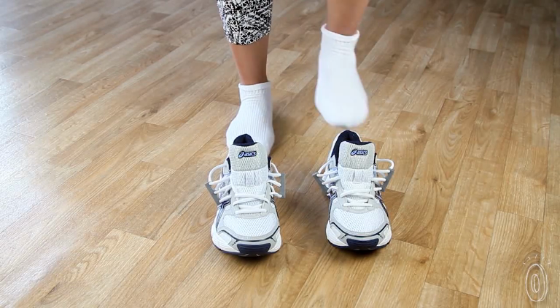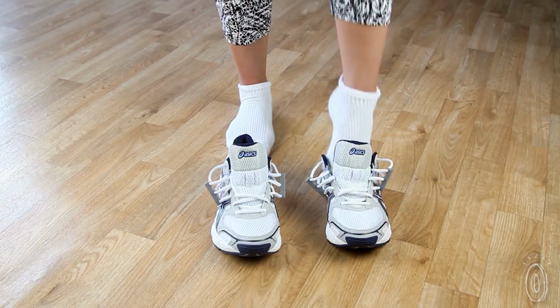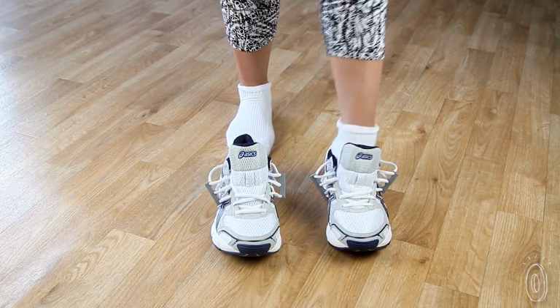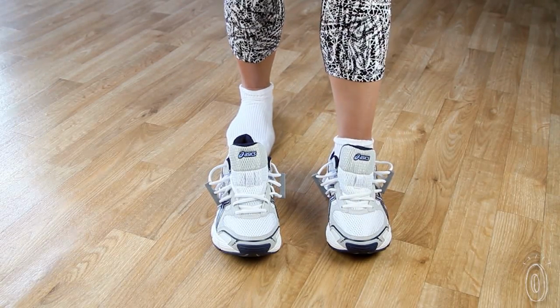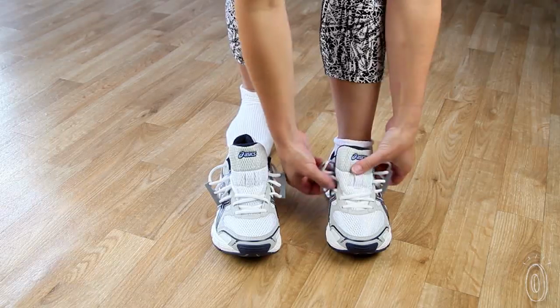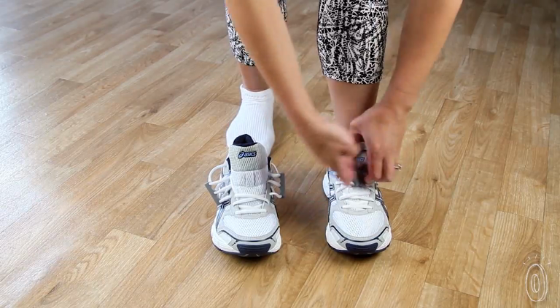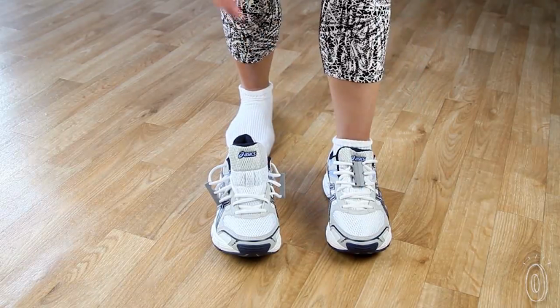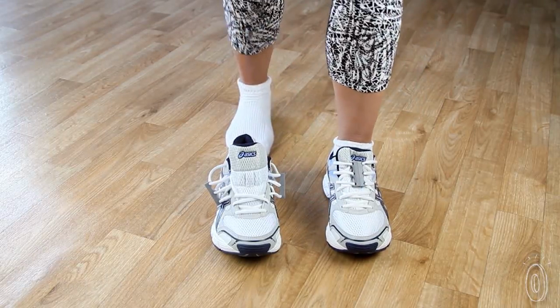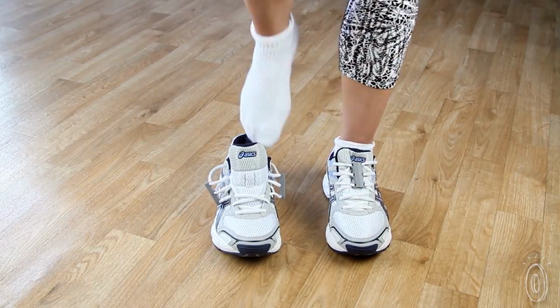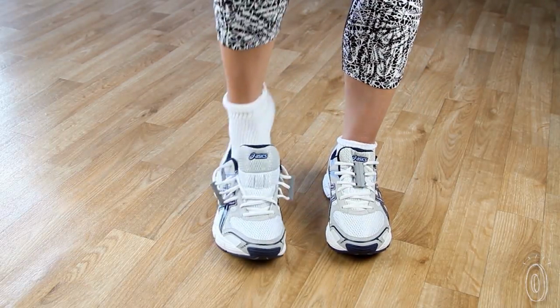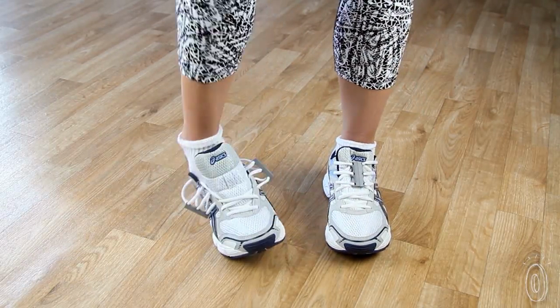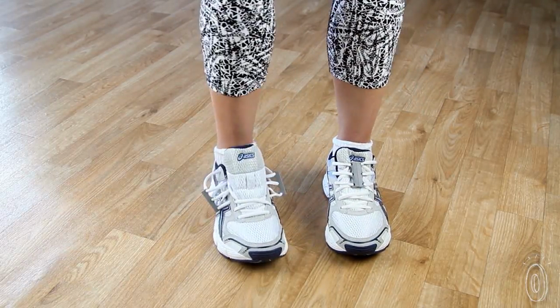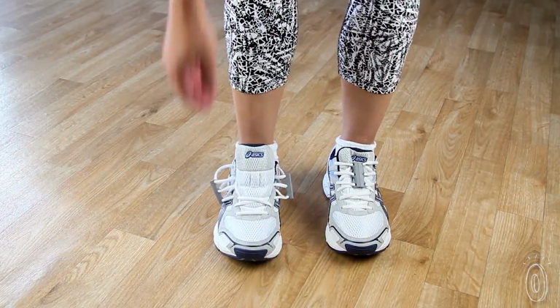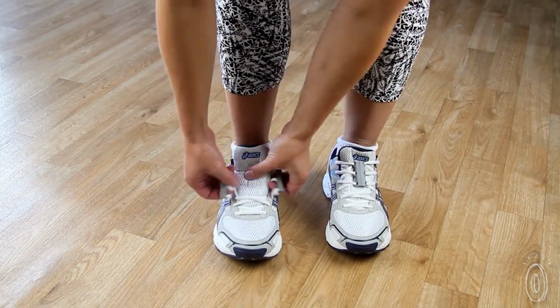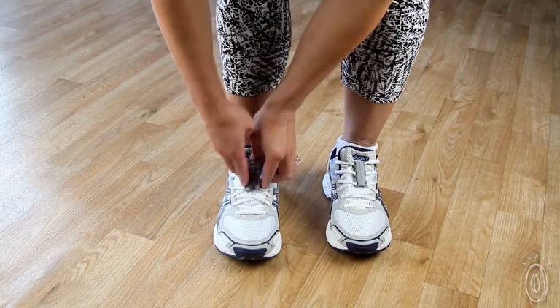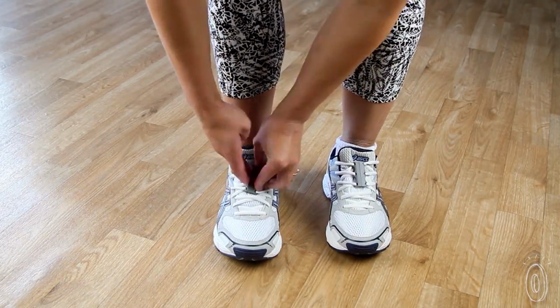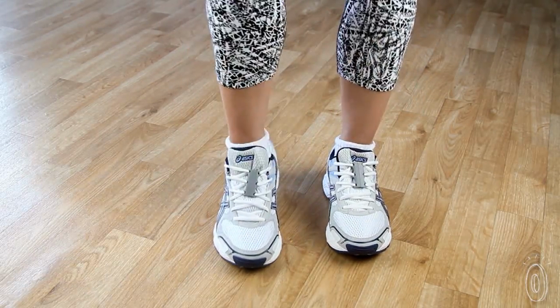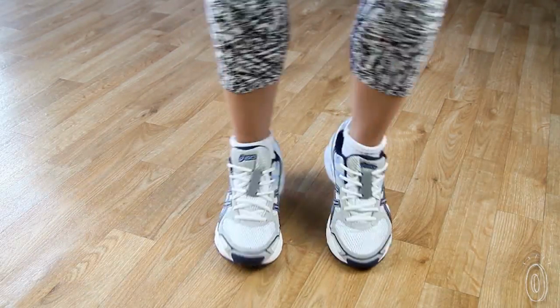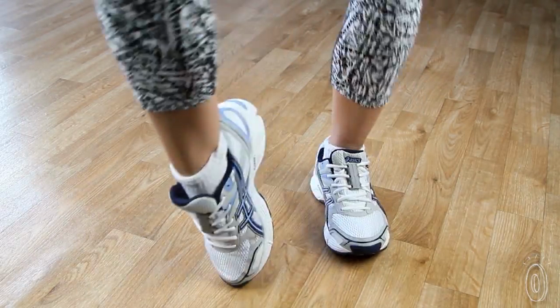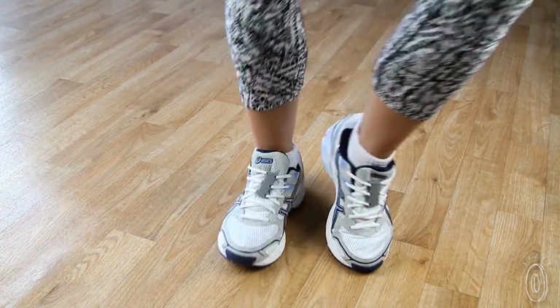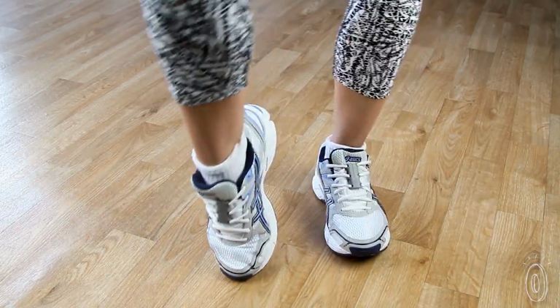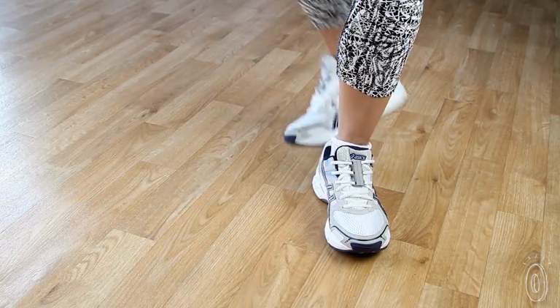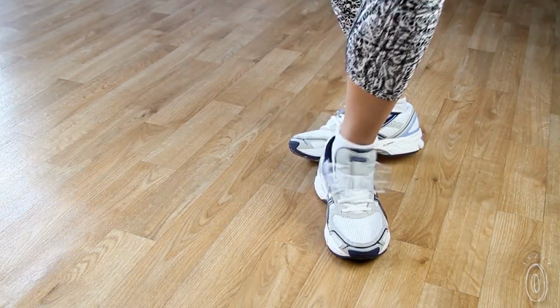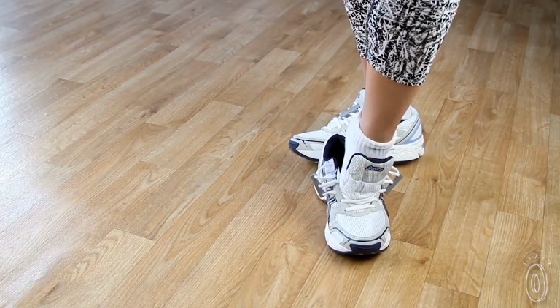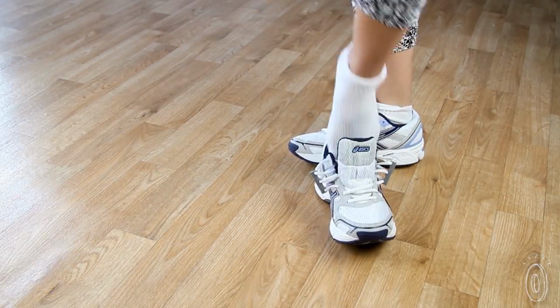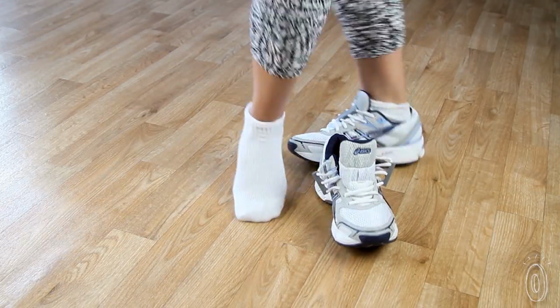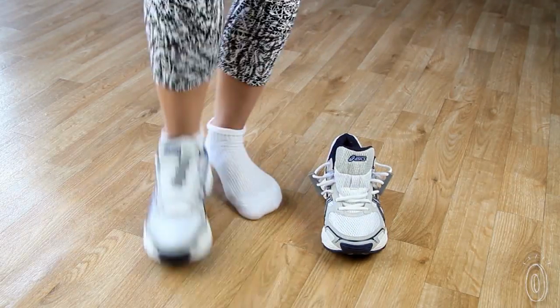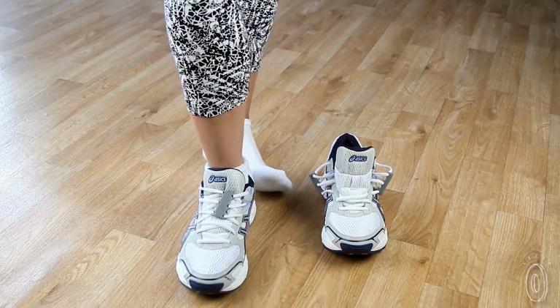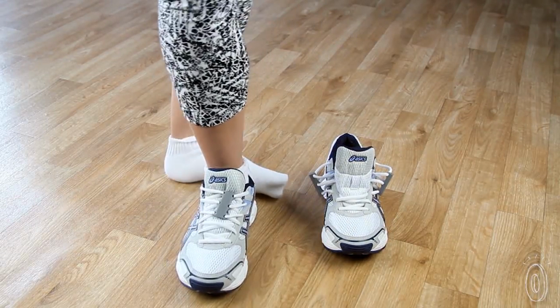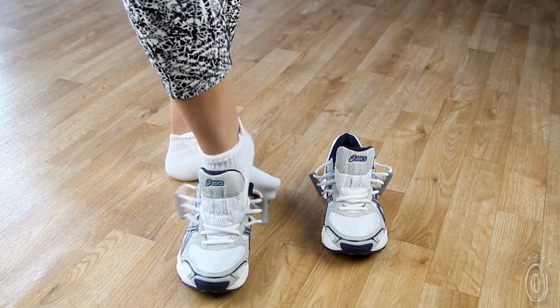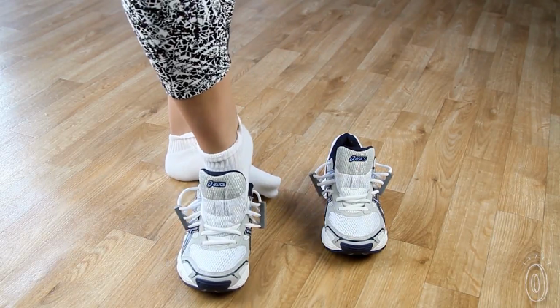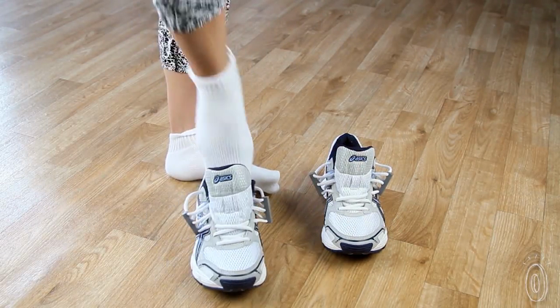Zubits replace the top three rows of laces. Click the magnets together to keep your laces securely in place while your shoes are on. When you want to take your shoes off, just step on a heel with the opposite foot and the magnets pop open.